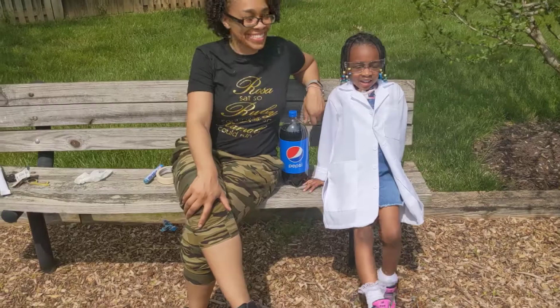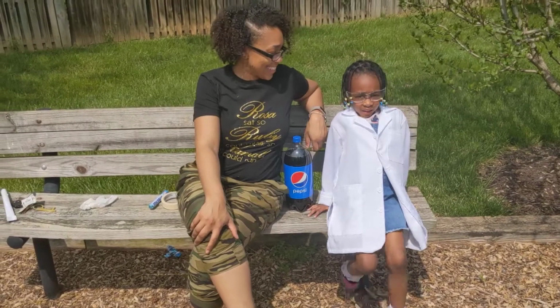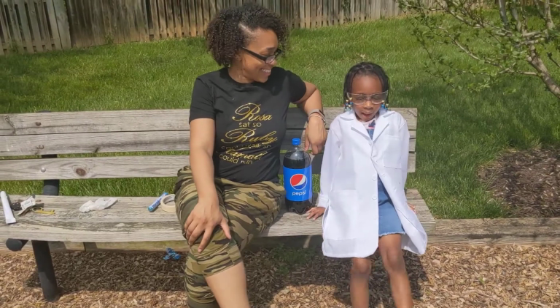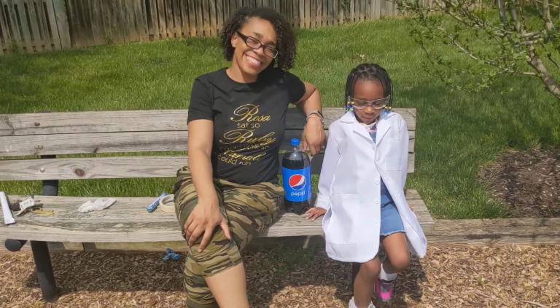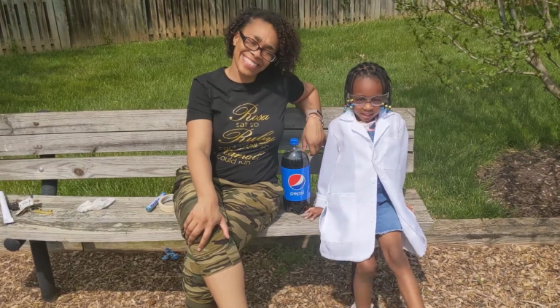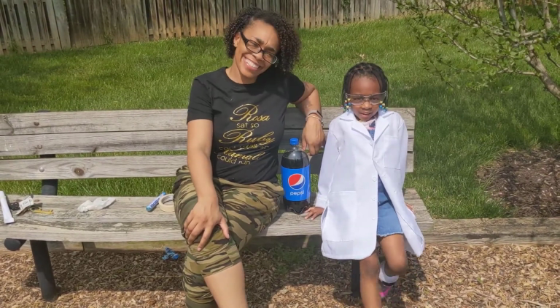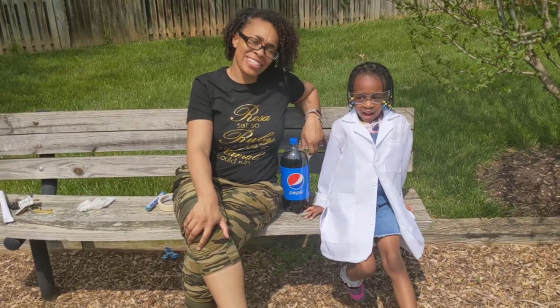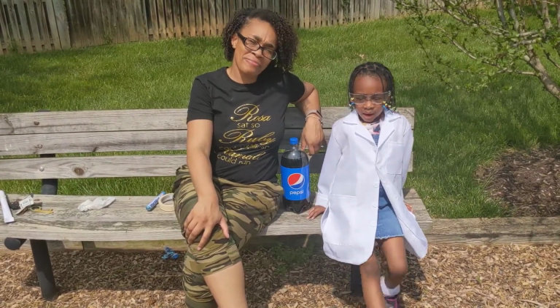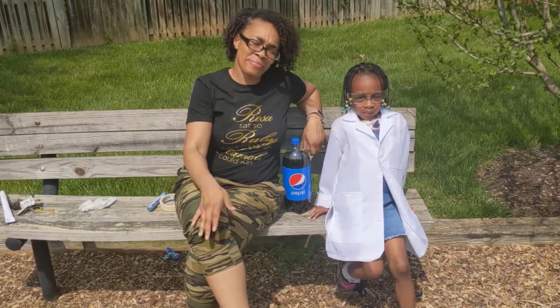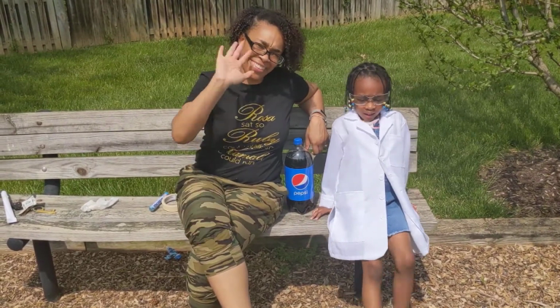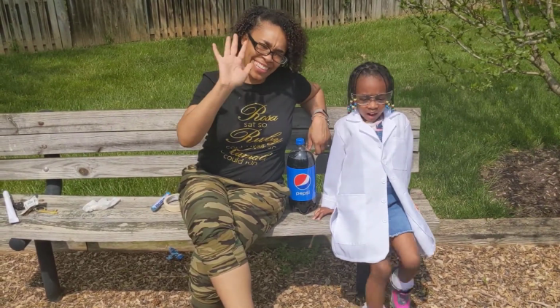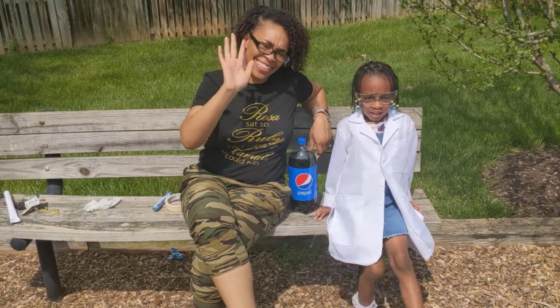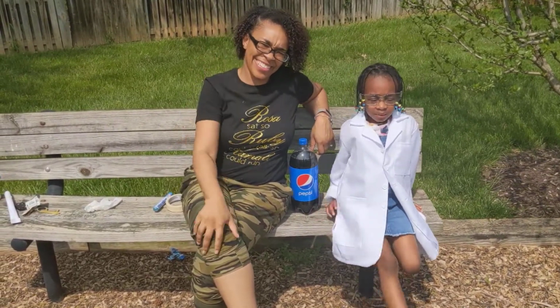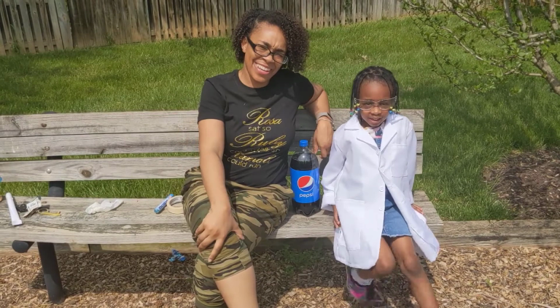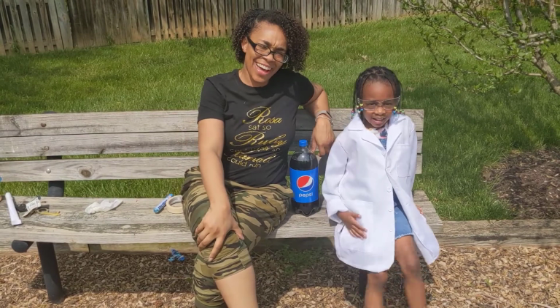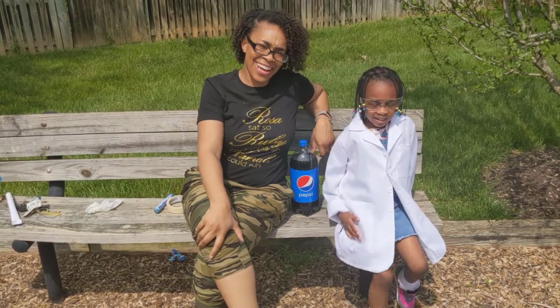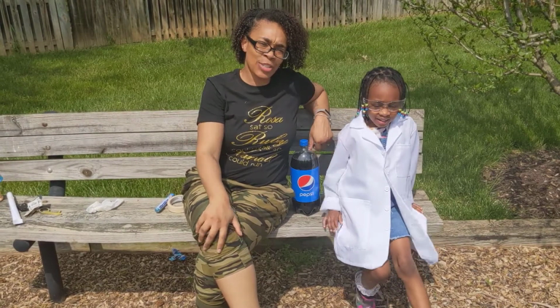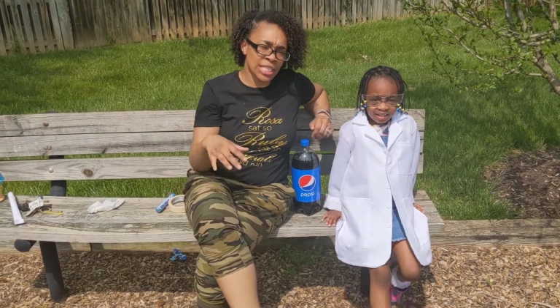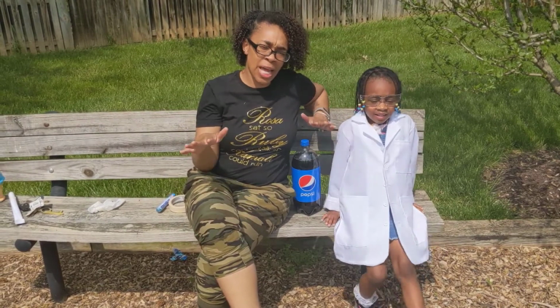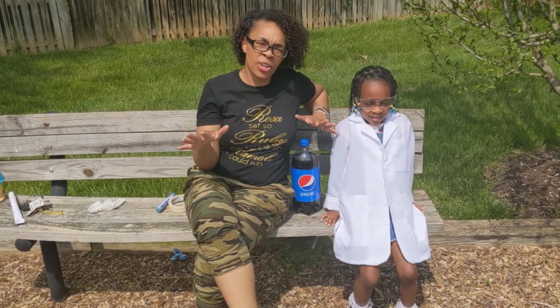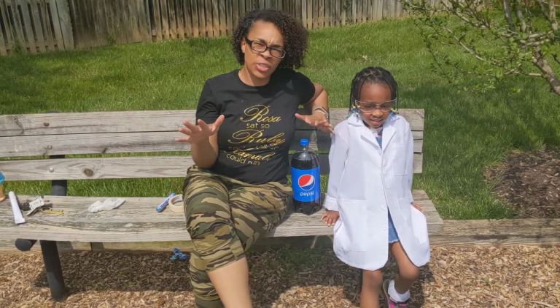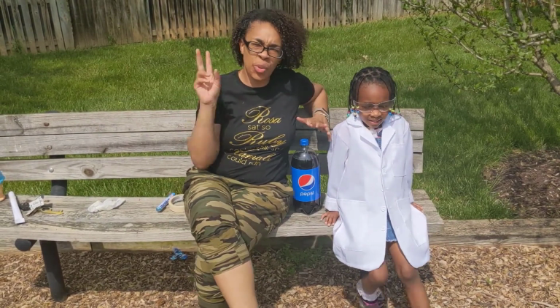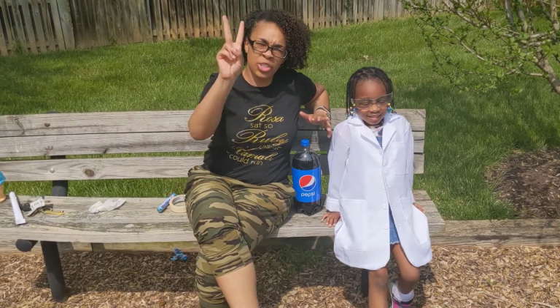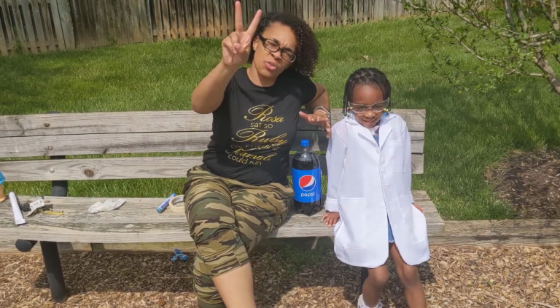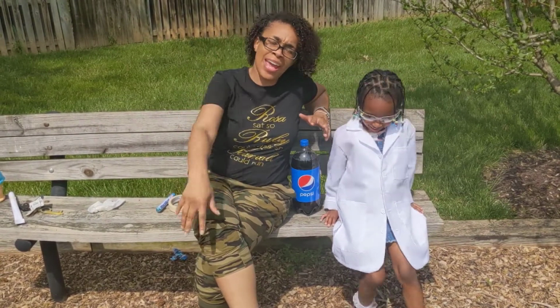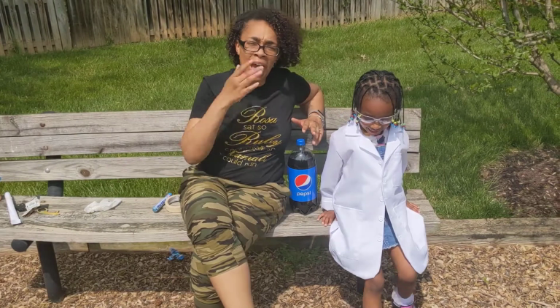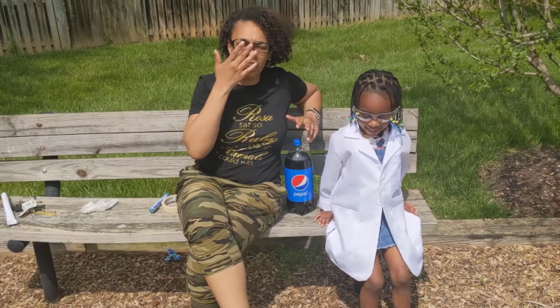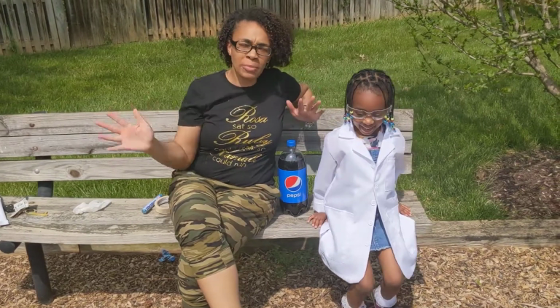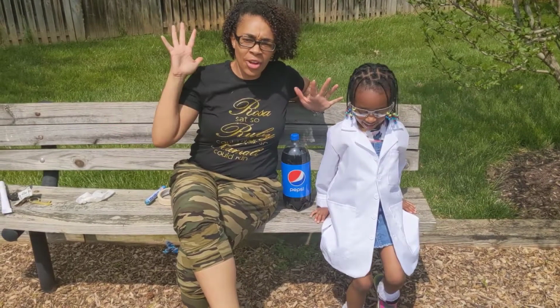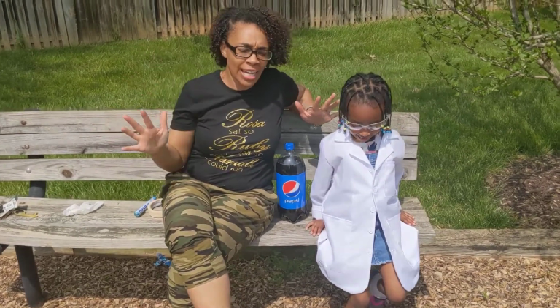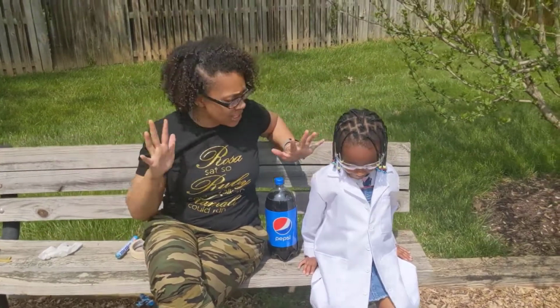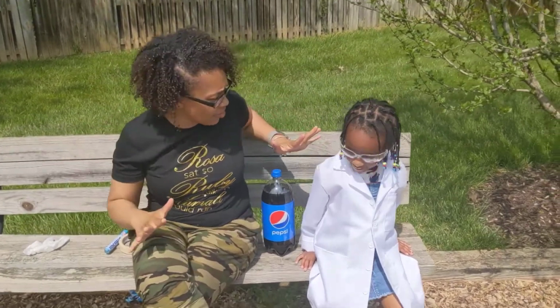Hi everyone, I'm Felton — Devin's Club. Today I have my mom here on the experiment today. Hi guys, so today we are going to do part two in our erupting volcano series.